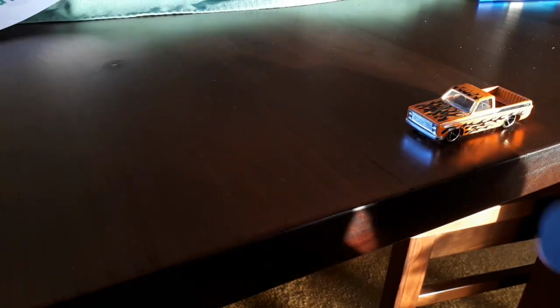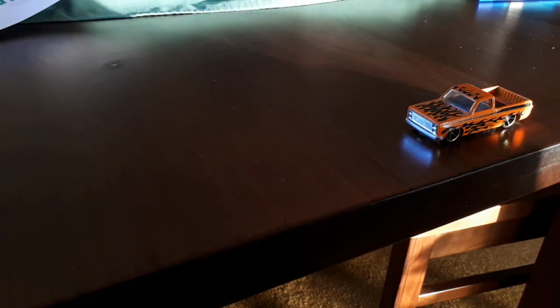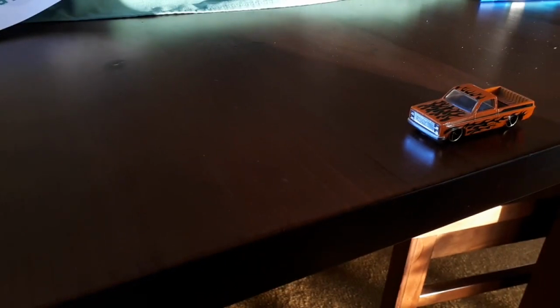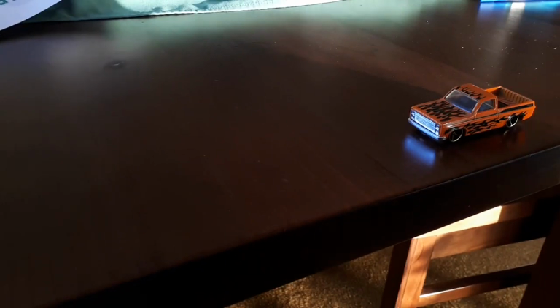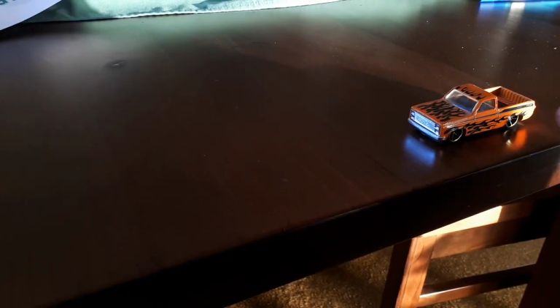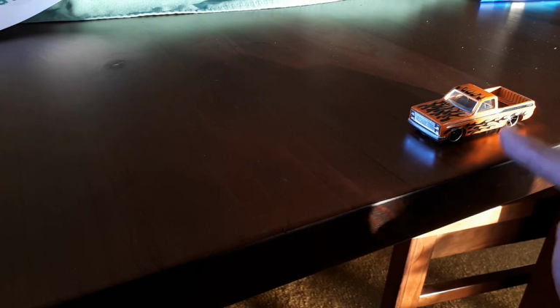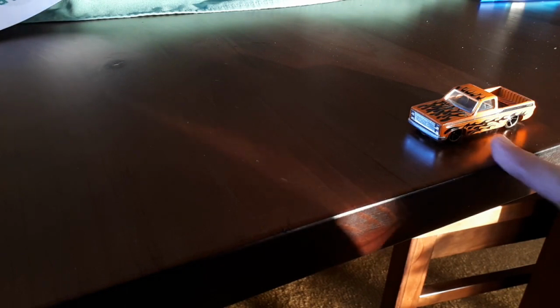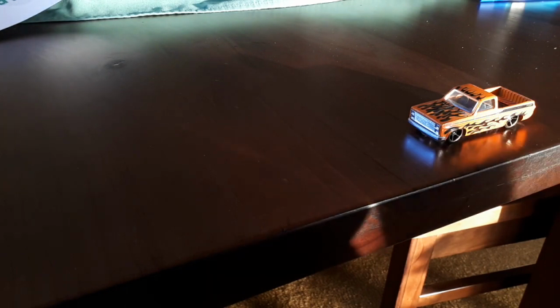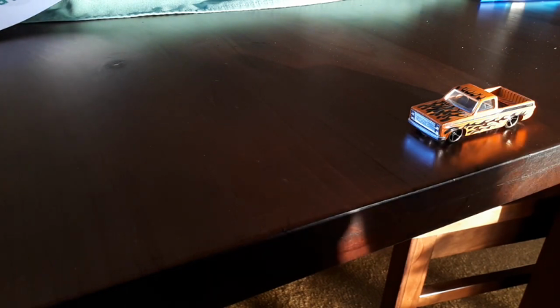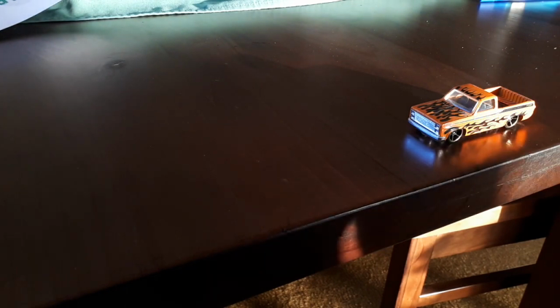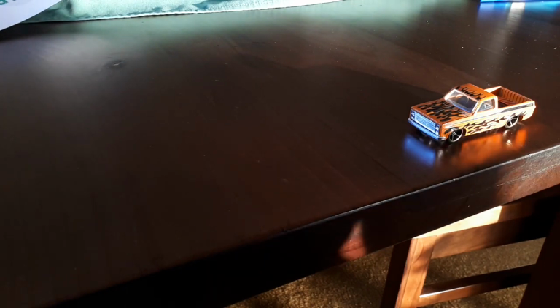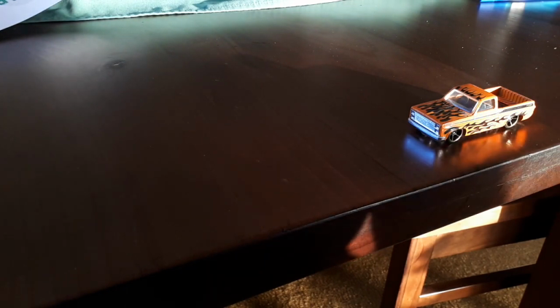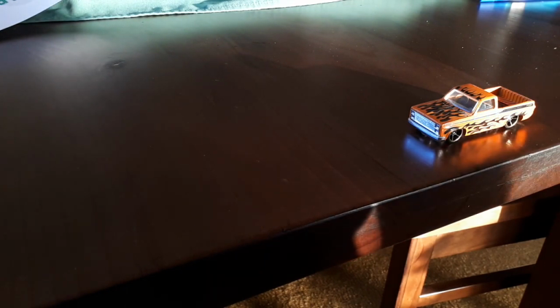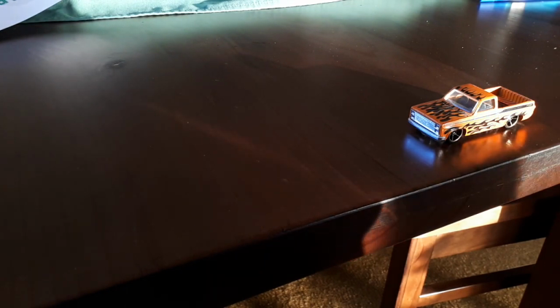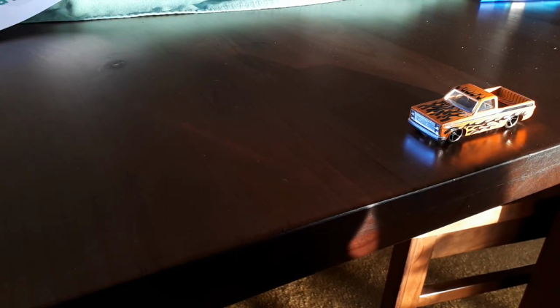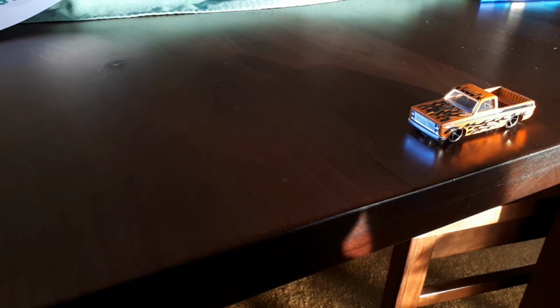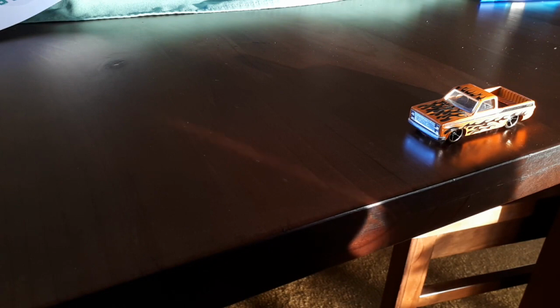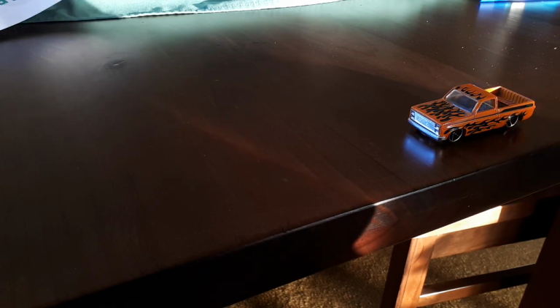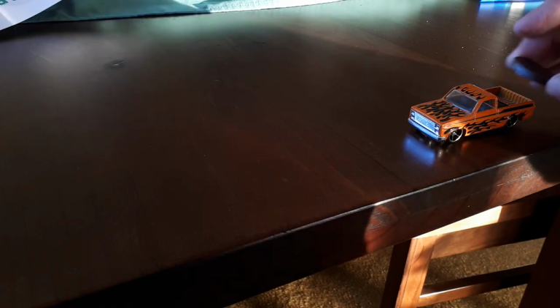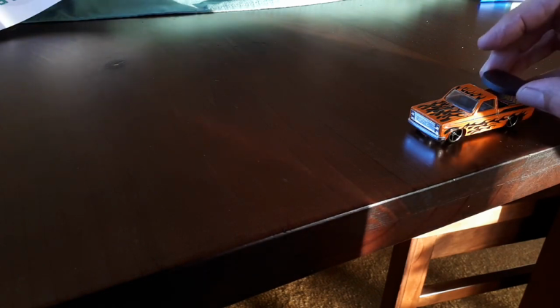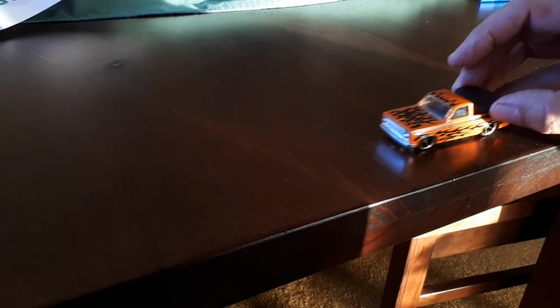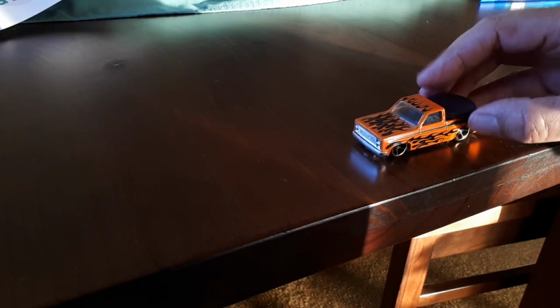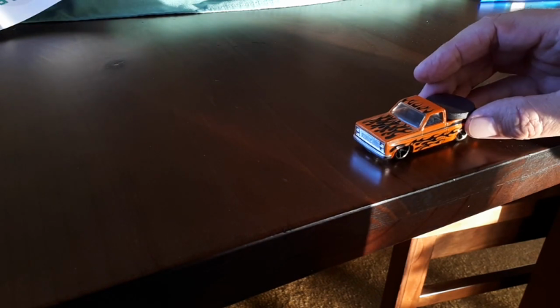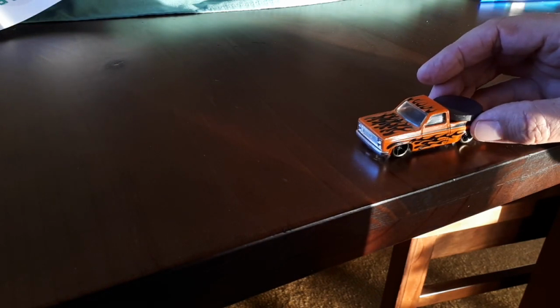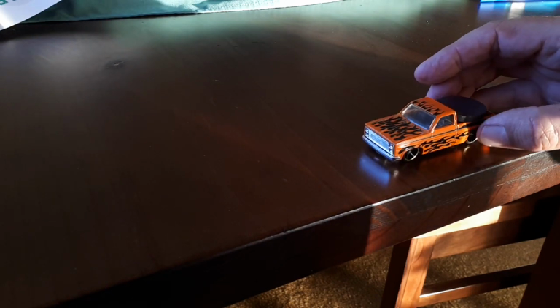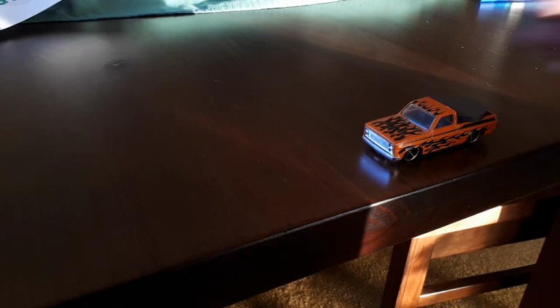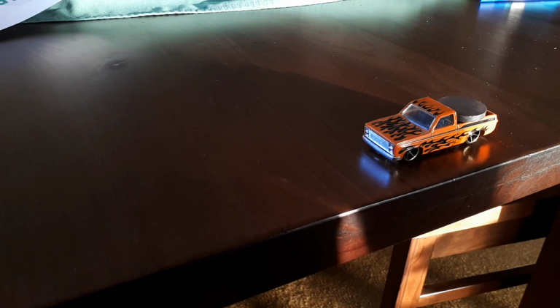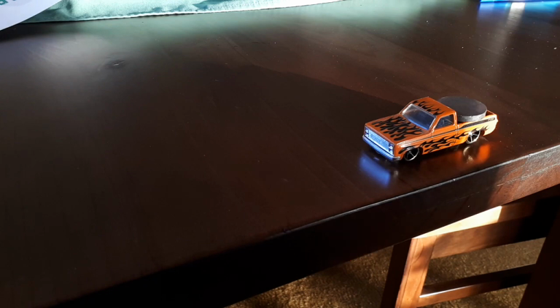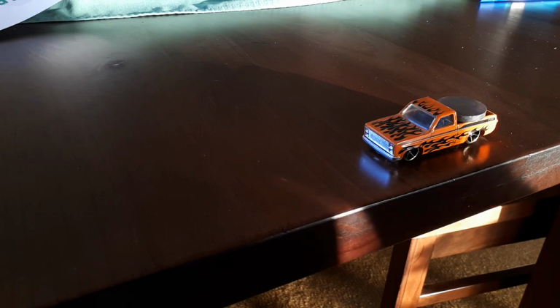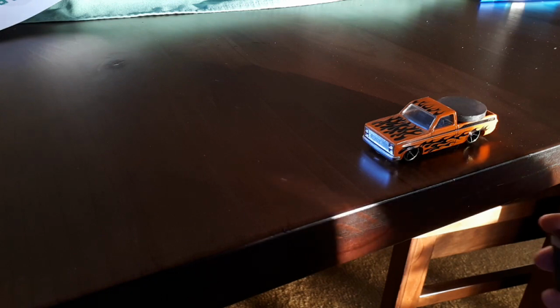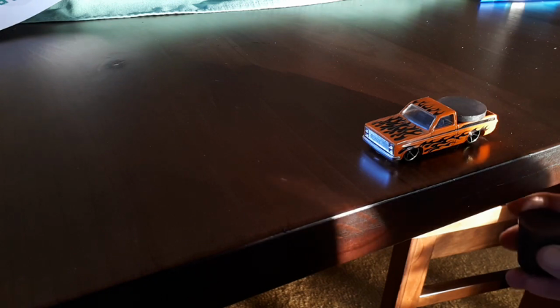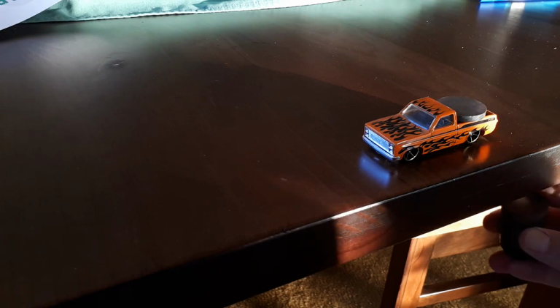So the first thing we're going to try is to see if we can make this car move just by the power of magnets. We'll just try one — we'll put one in the back there and see if we can make it move just through the magnets underneath.